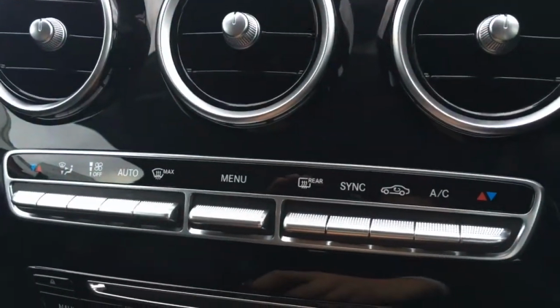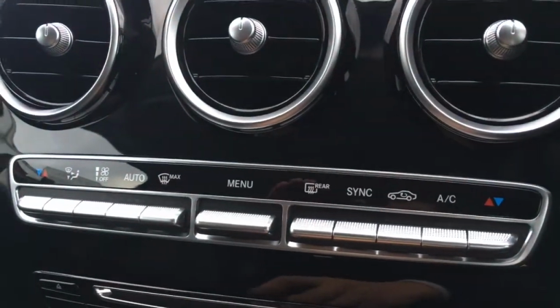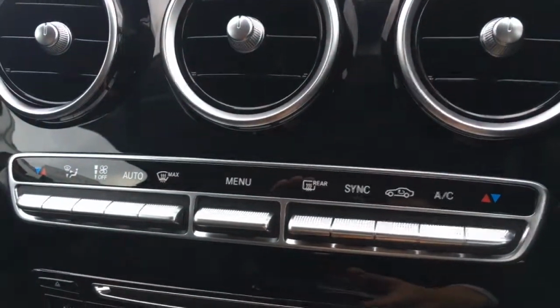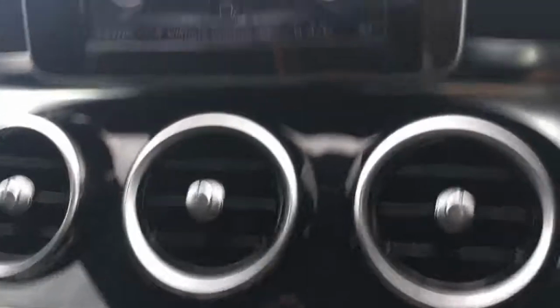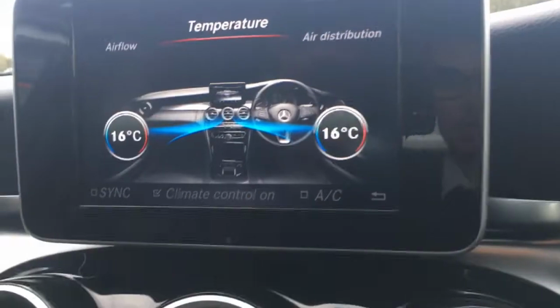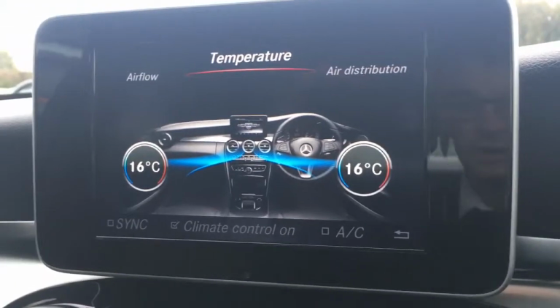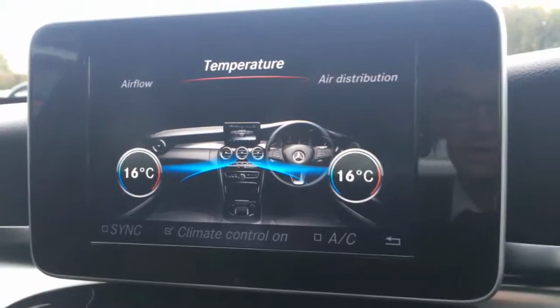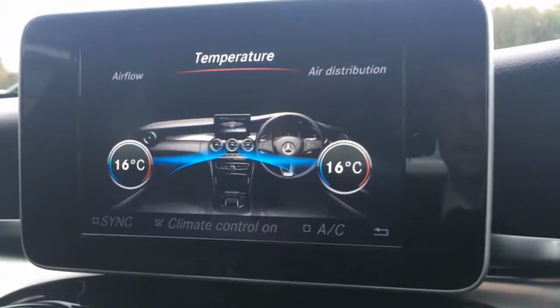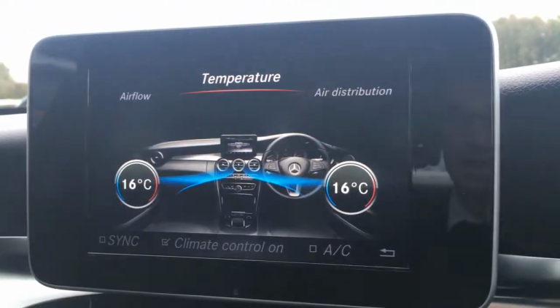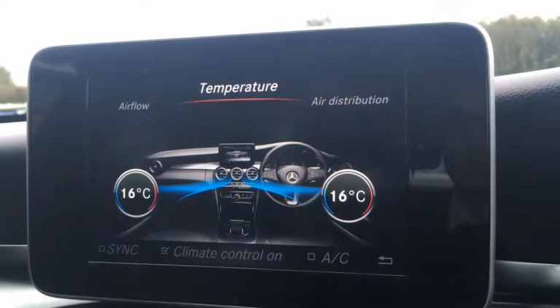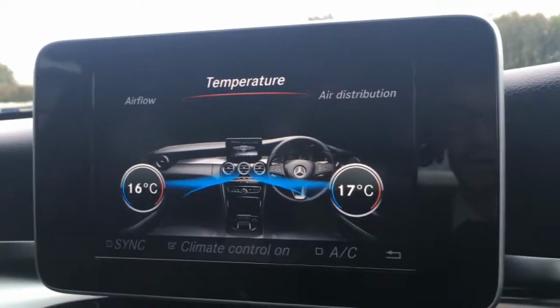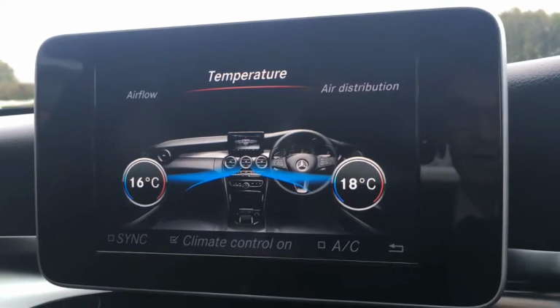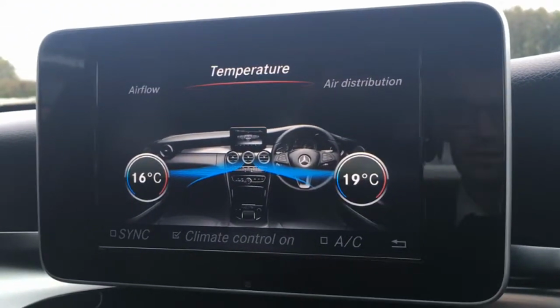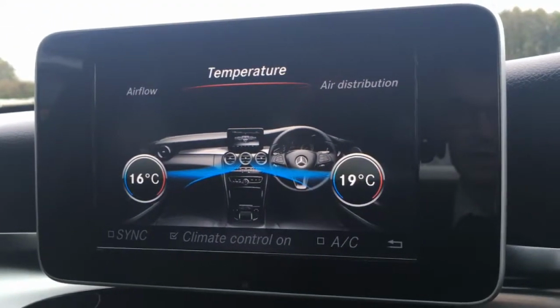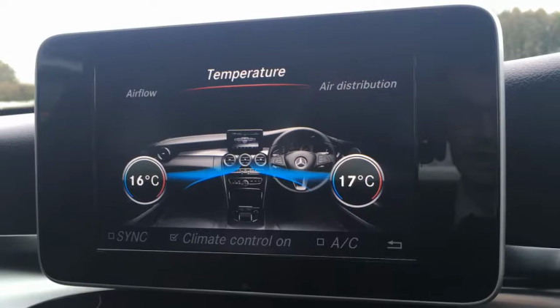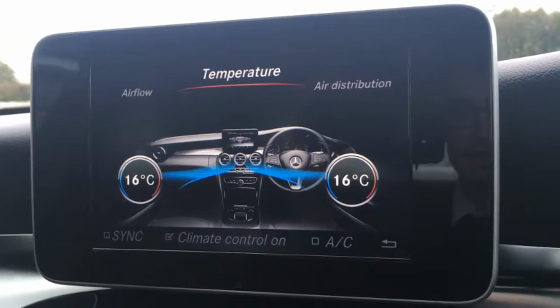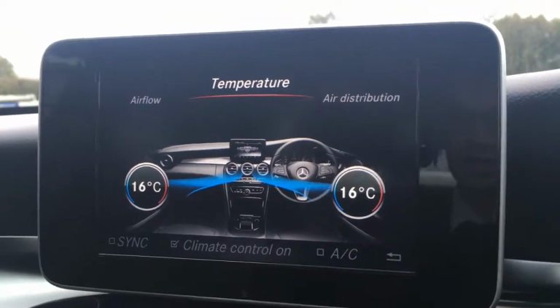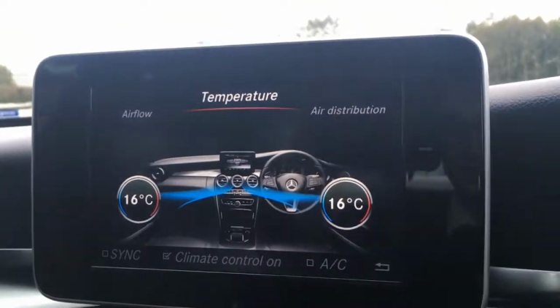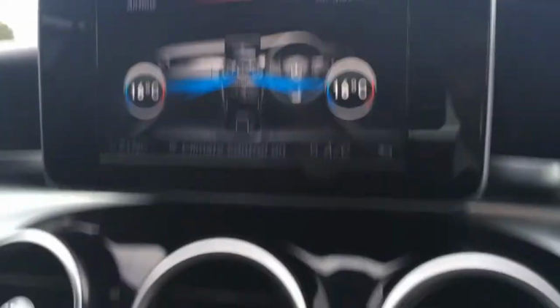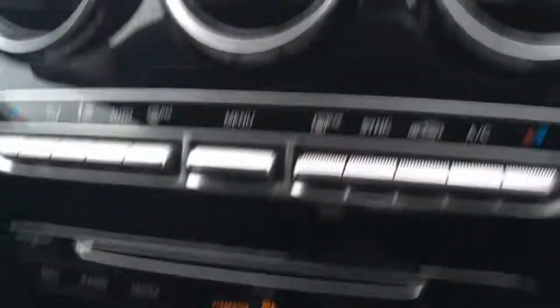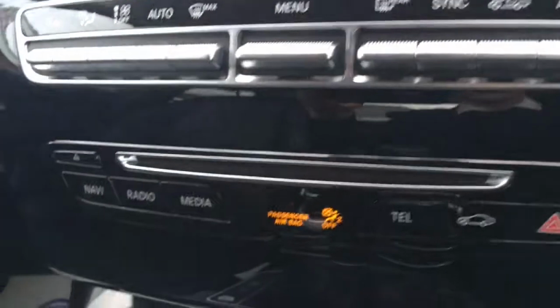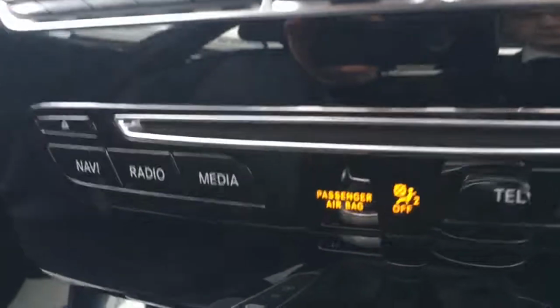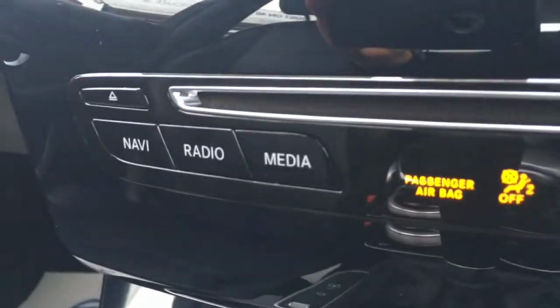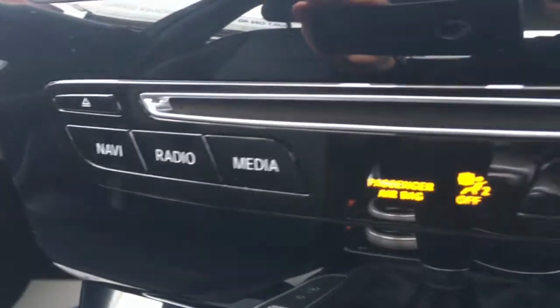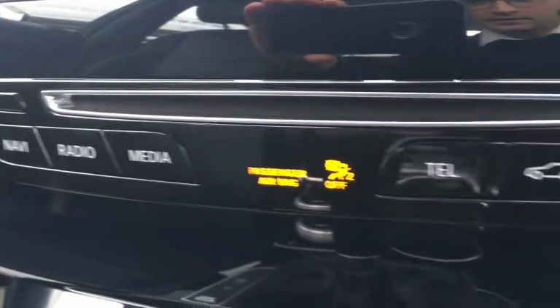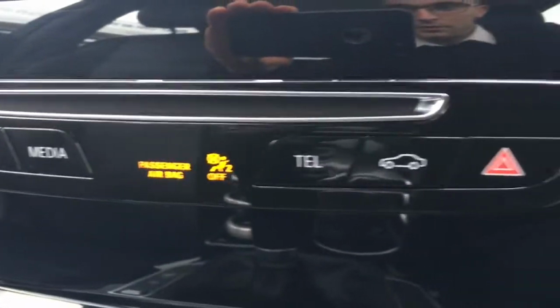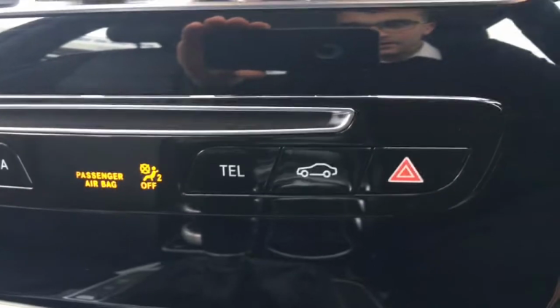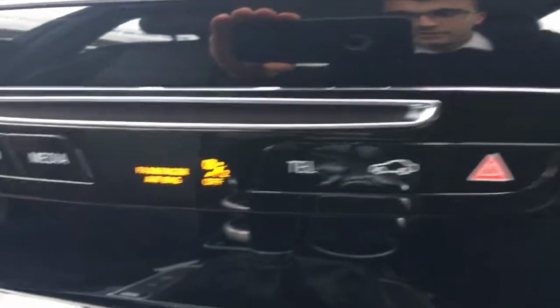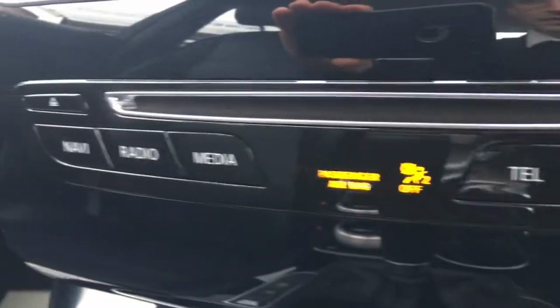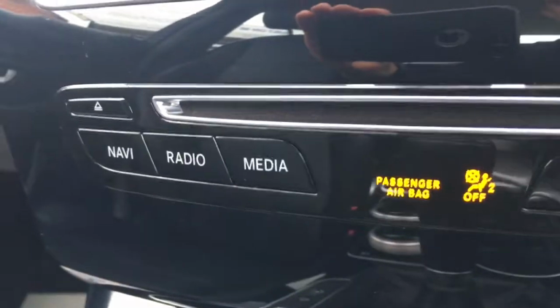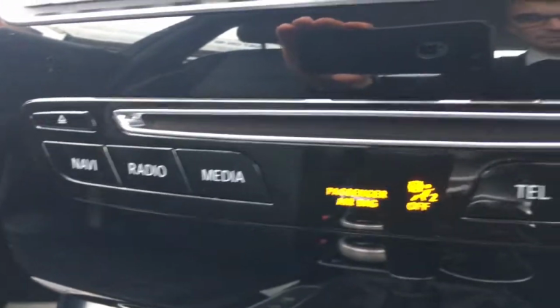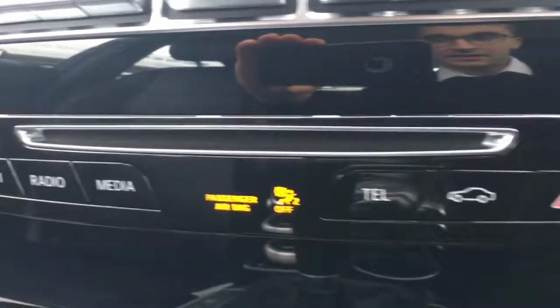Below the screen we've got the controls for the dual zone climate control. If I push the middle flap down, we're taken to the menu on screen. As I said, it's dual zone, so each side can be adjusted independently, which is pretty useful. Below that we've got the buttons to navigate through the different menus — everything's labelled and really straightforward to use.